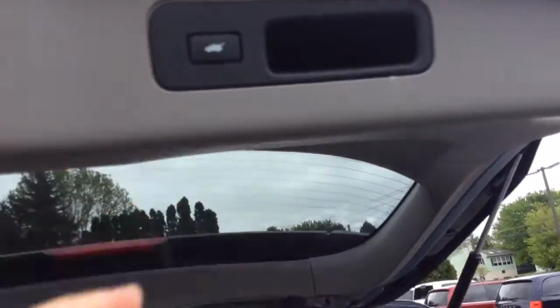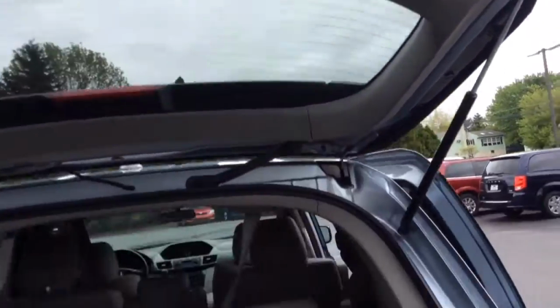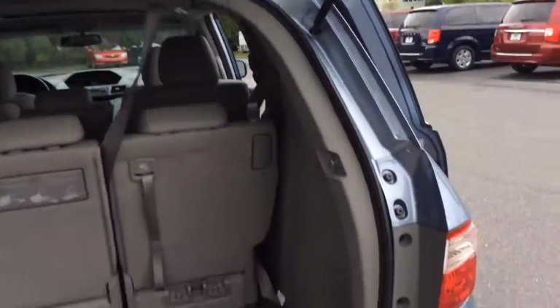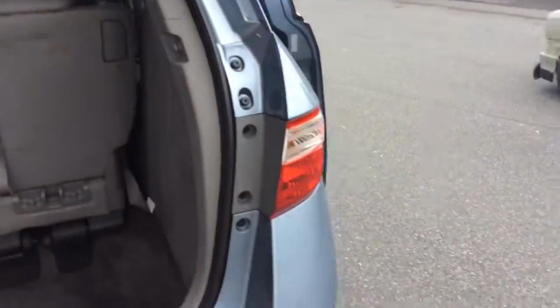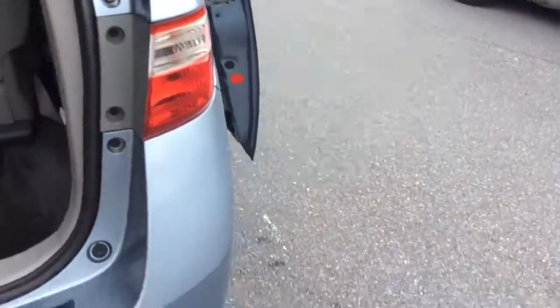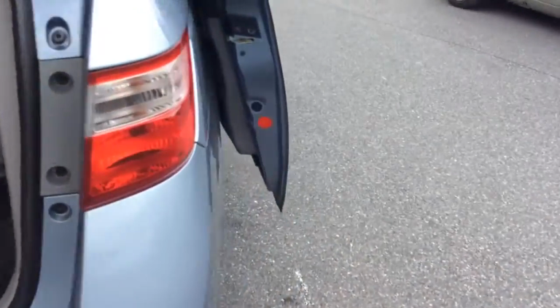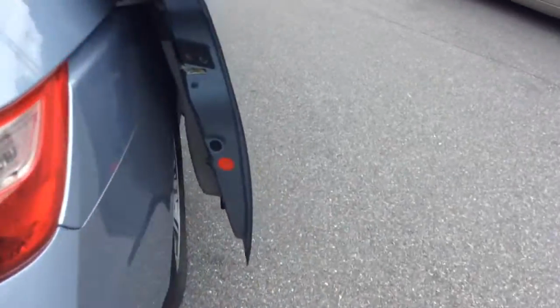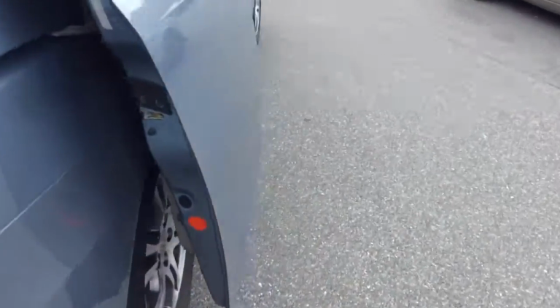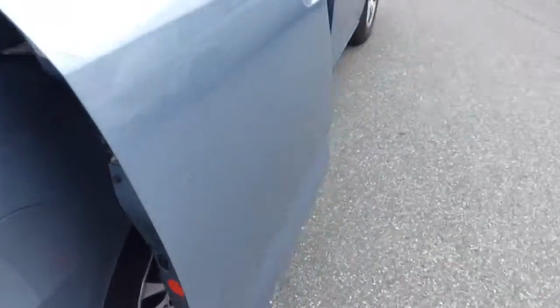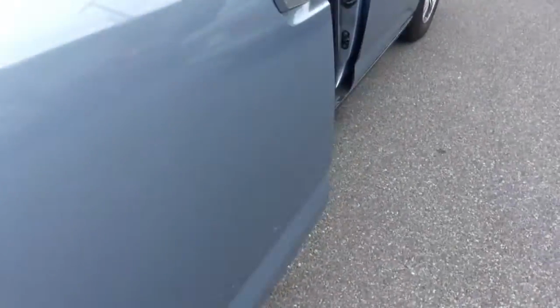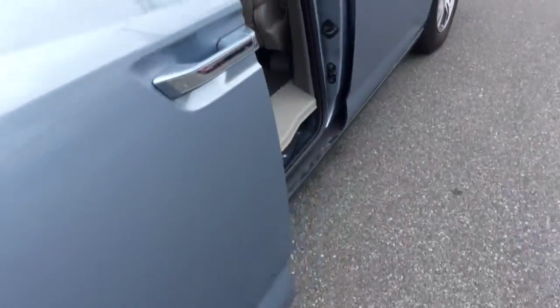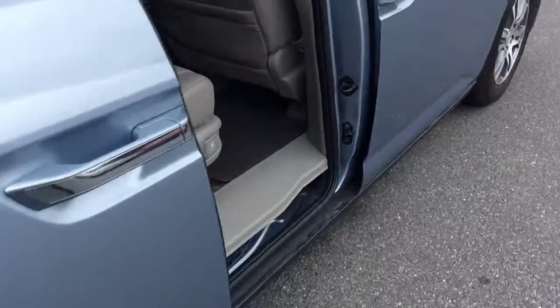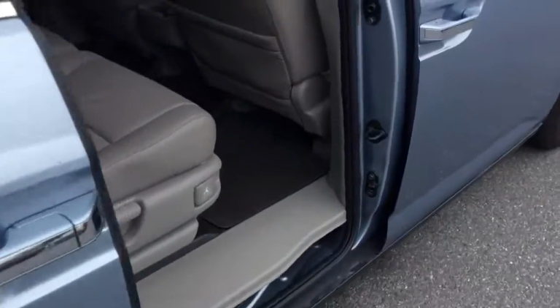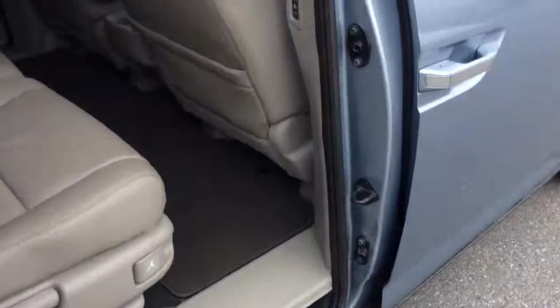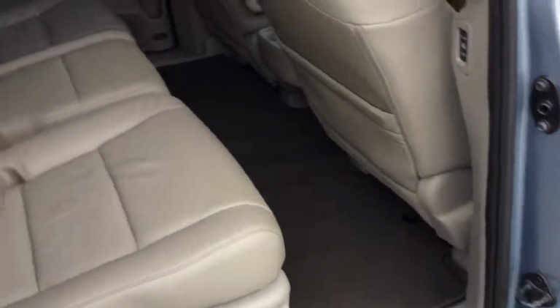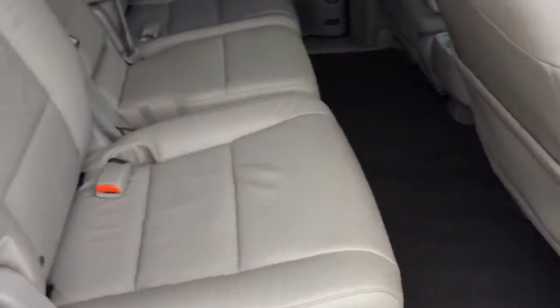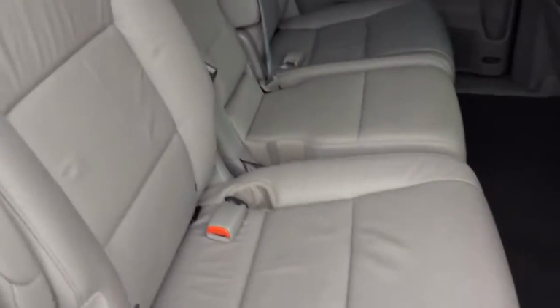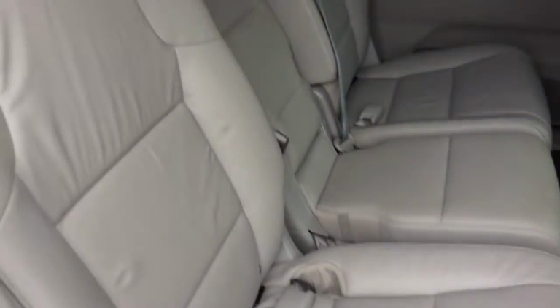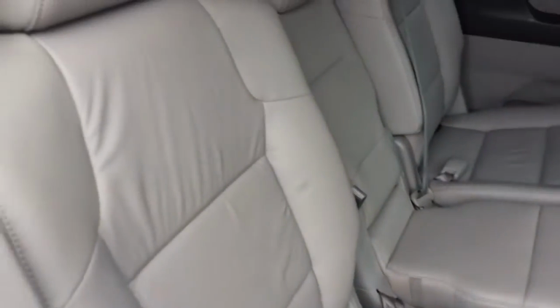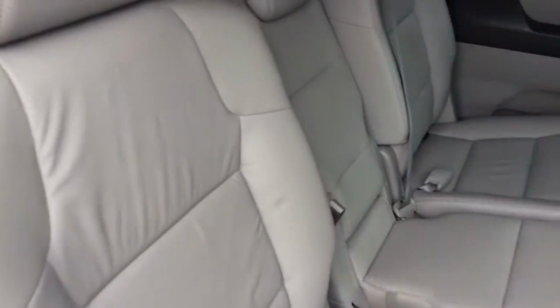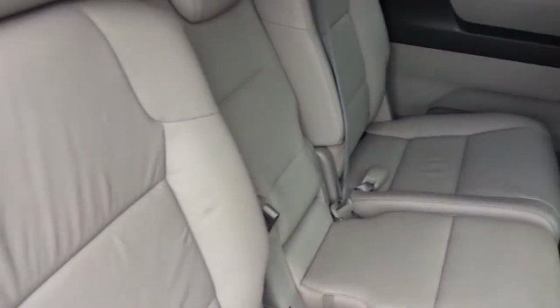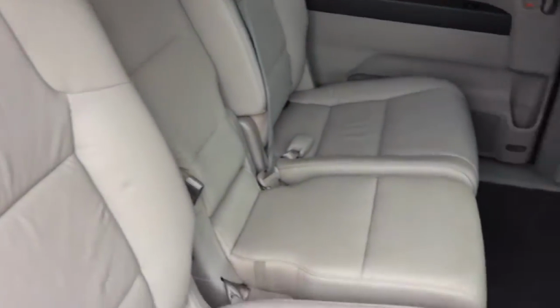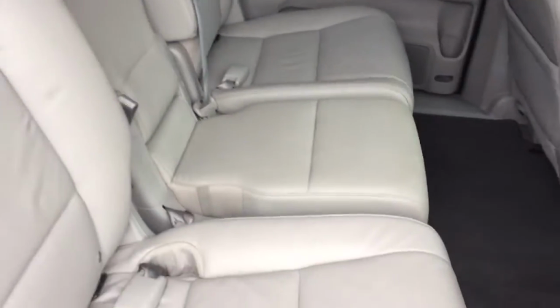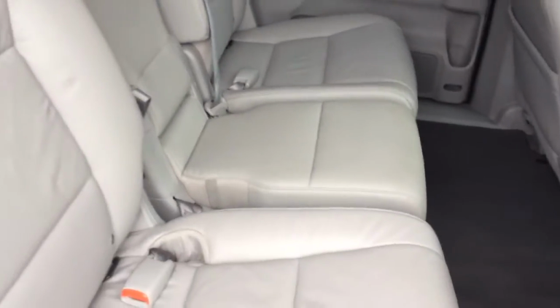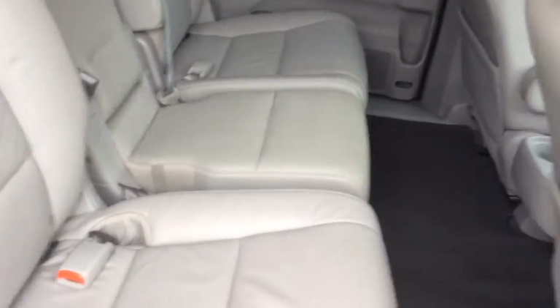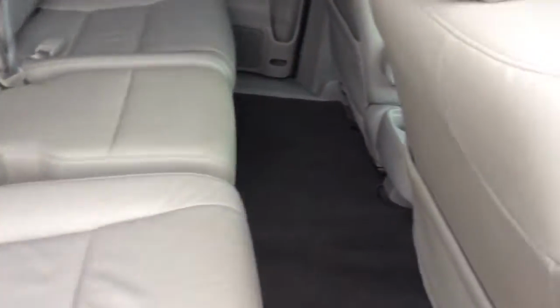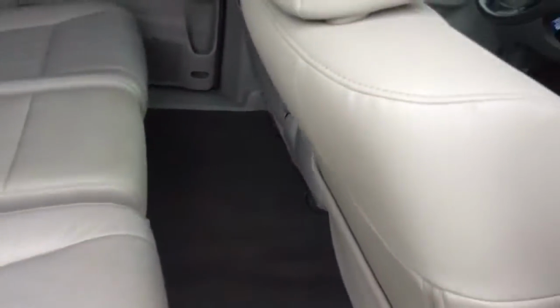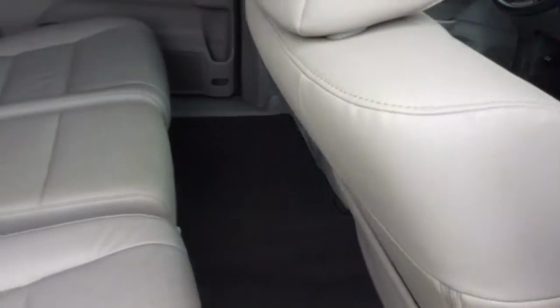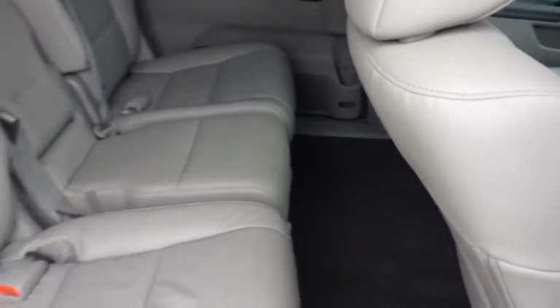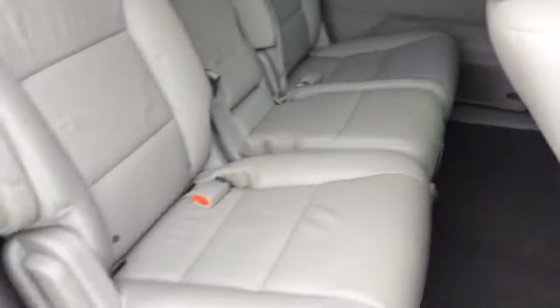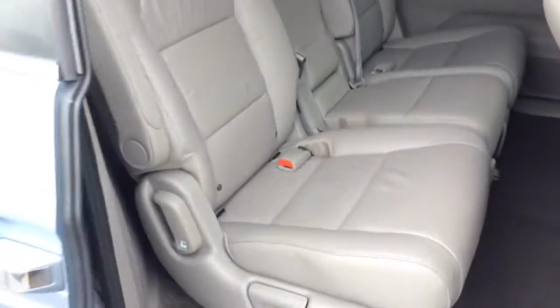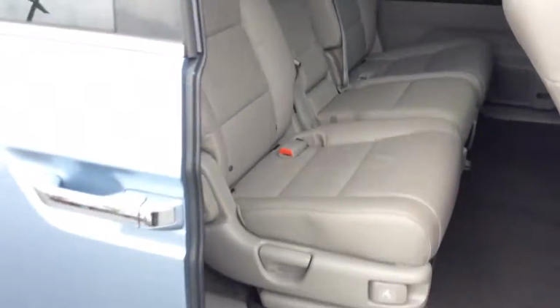Then you have the power hatch that folds down. The sliding door opened up already. You can see a nice amount of space and leg room, and you have the controls for the door there.